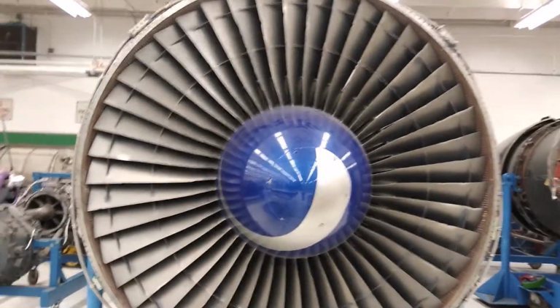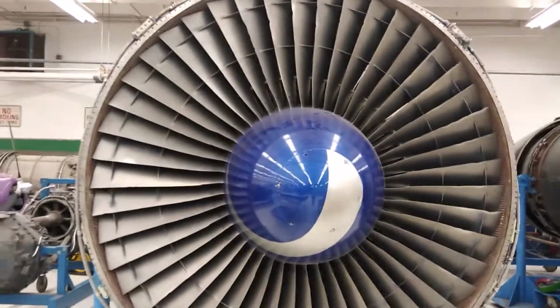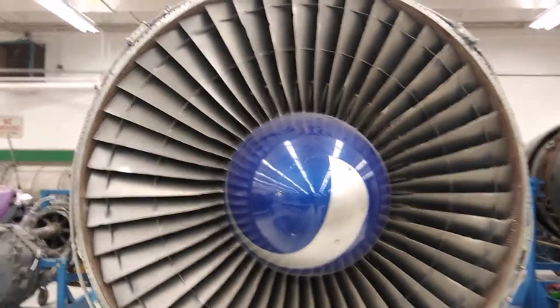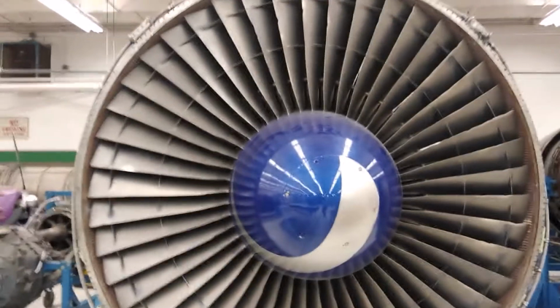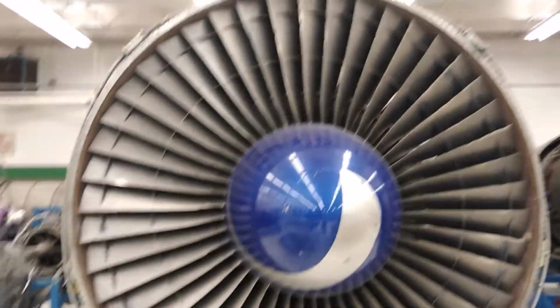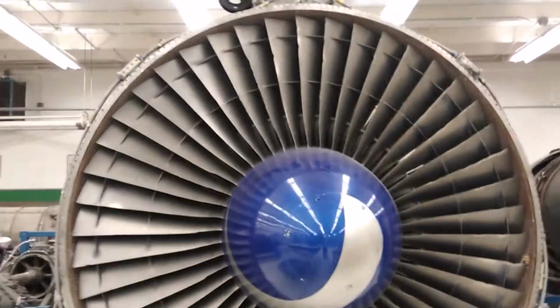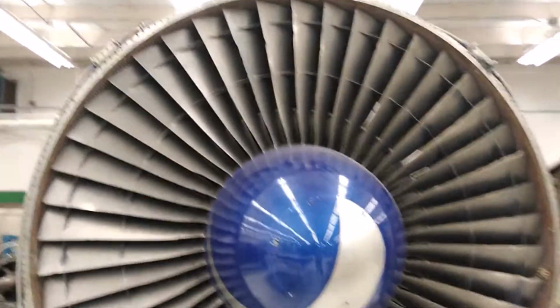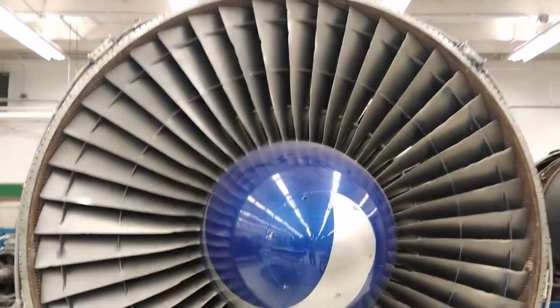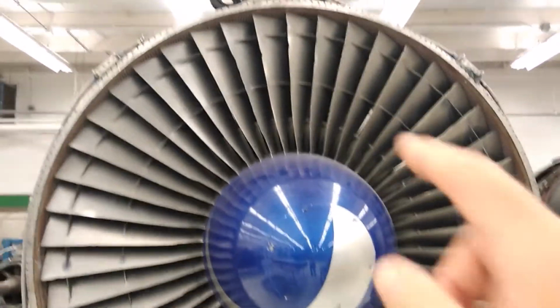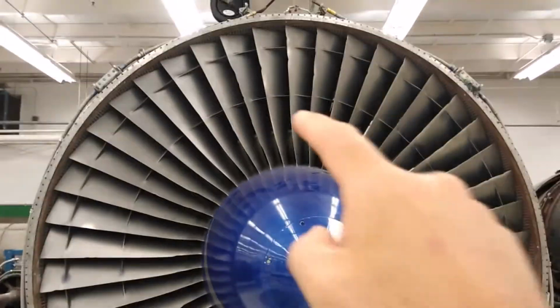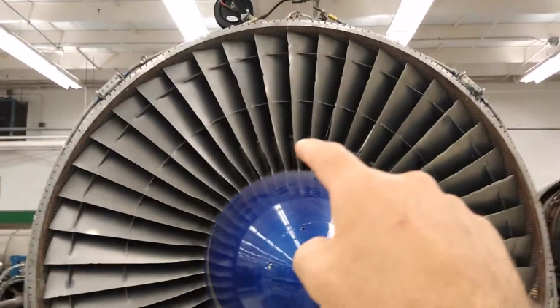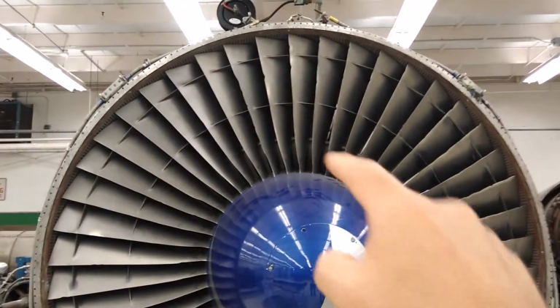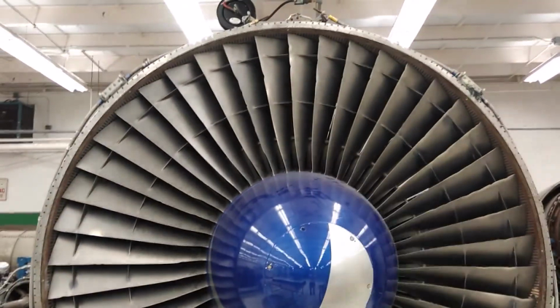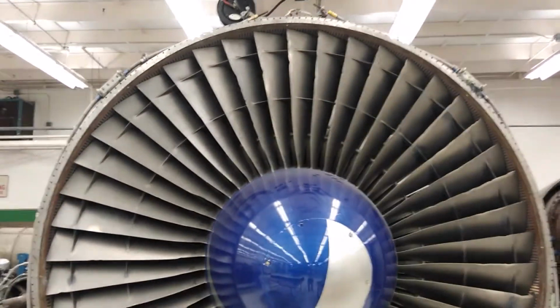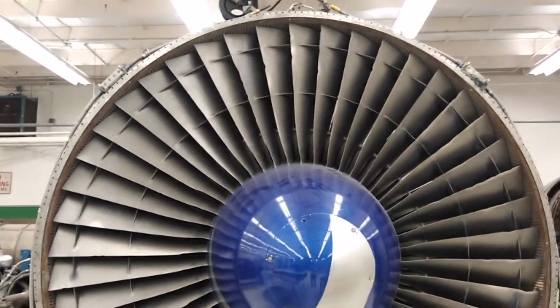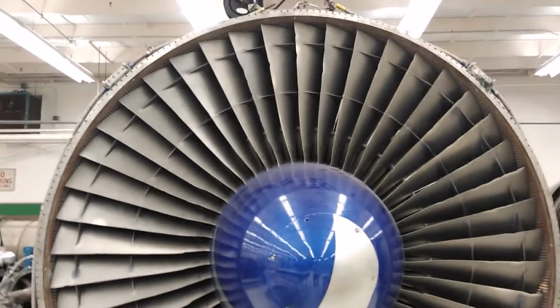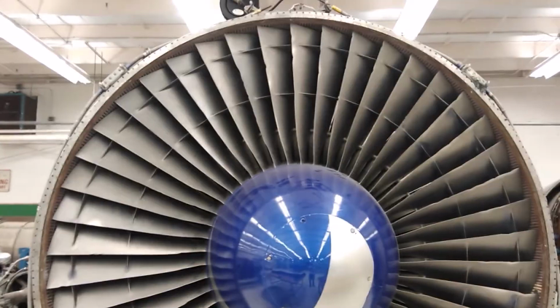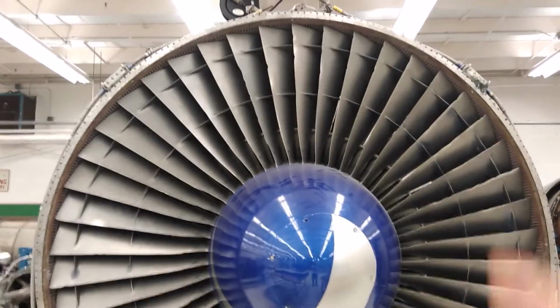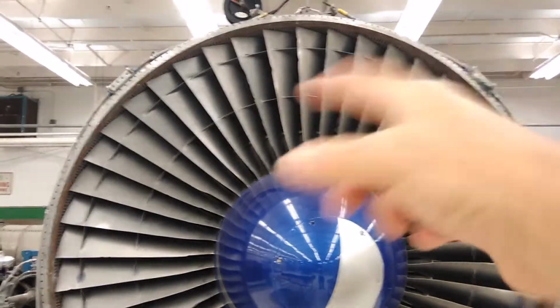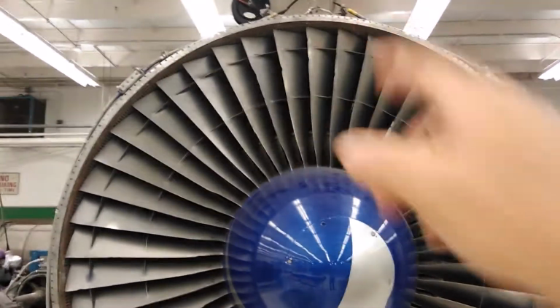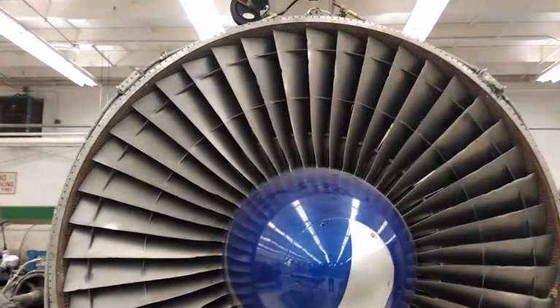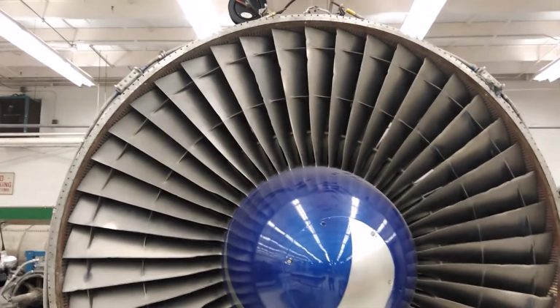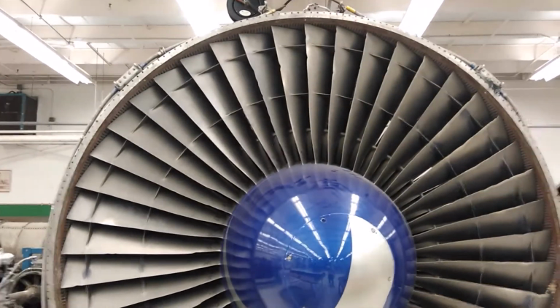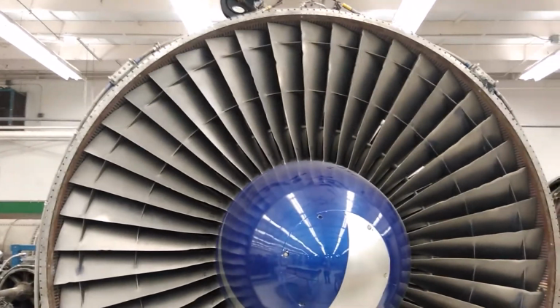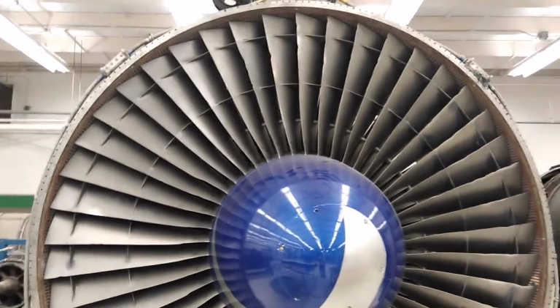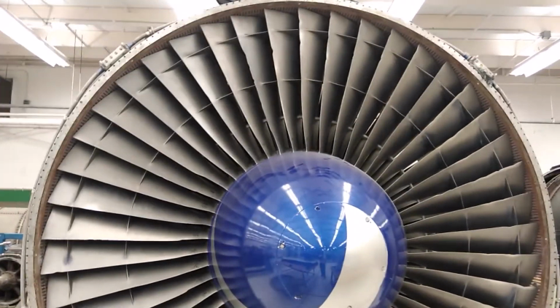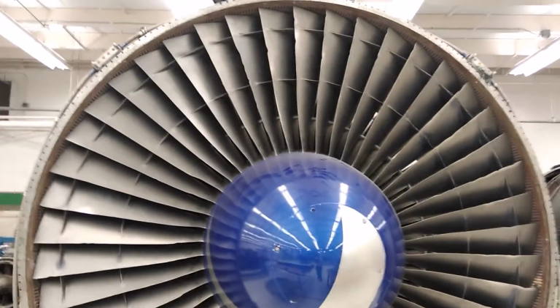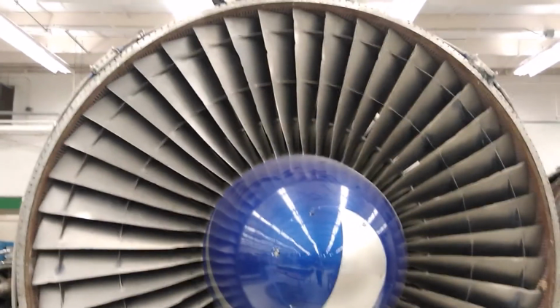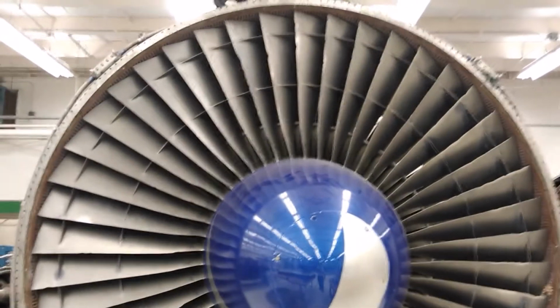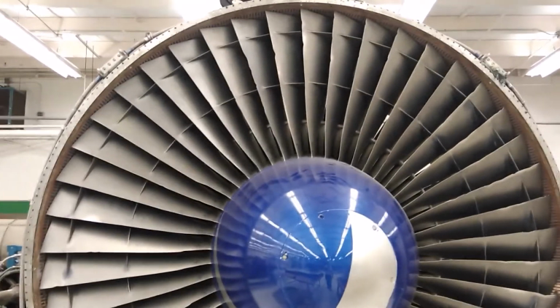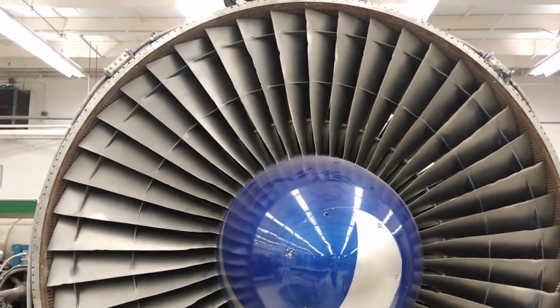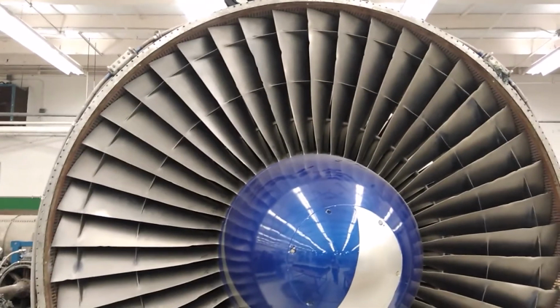Today on Plain Simple, we're going to look at what causes the fan blades to make all that noise — all that clickety-clack as they come around when they're windmilling.